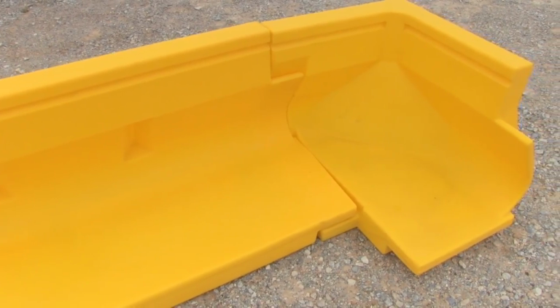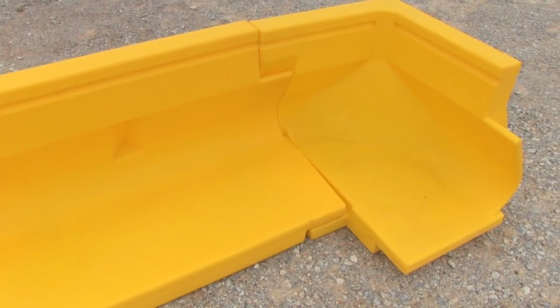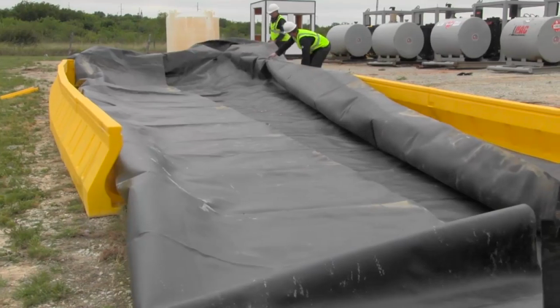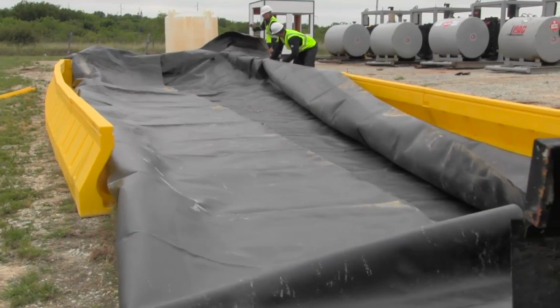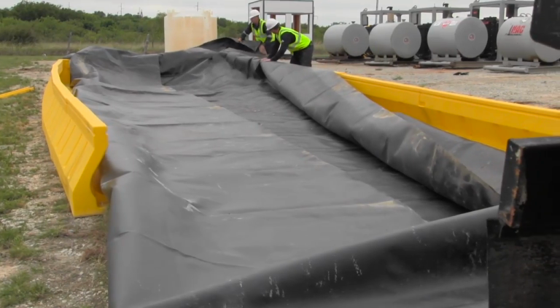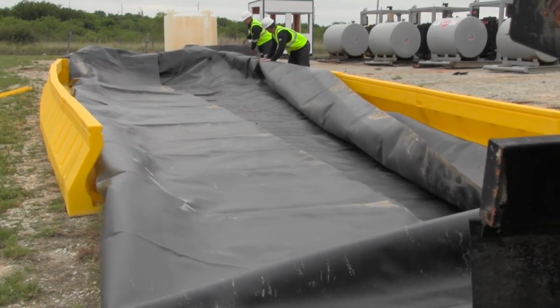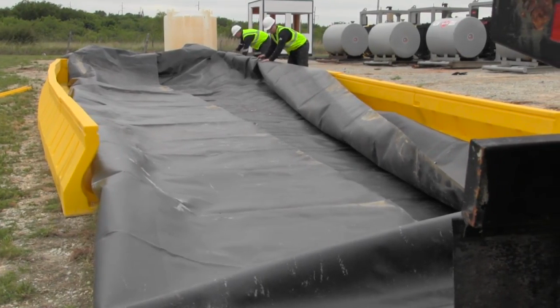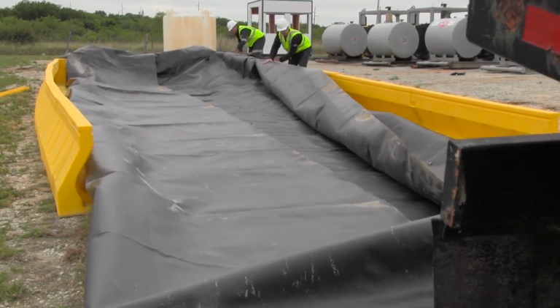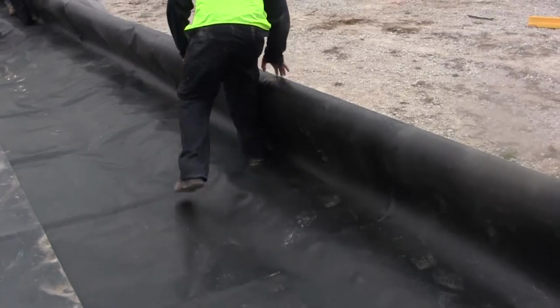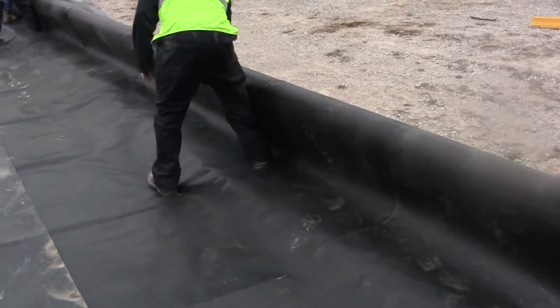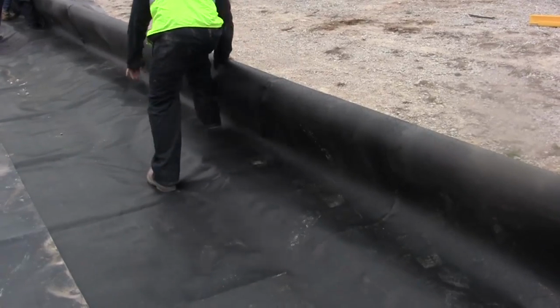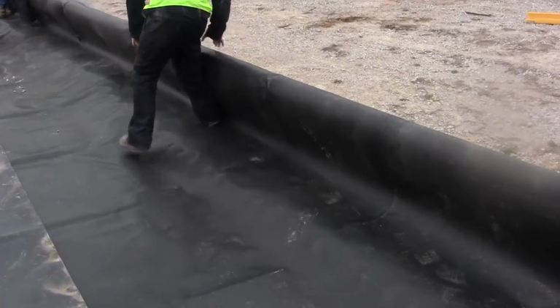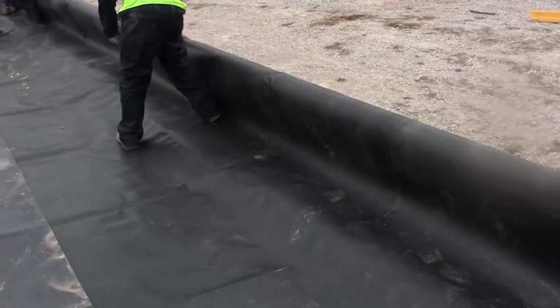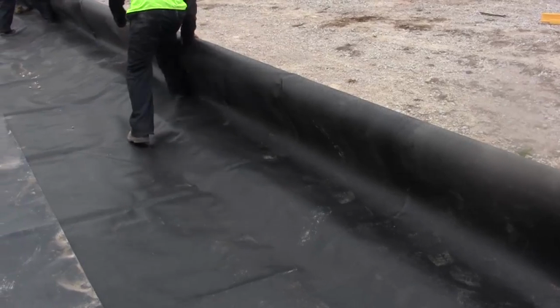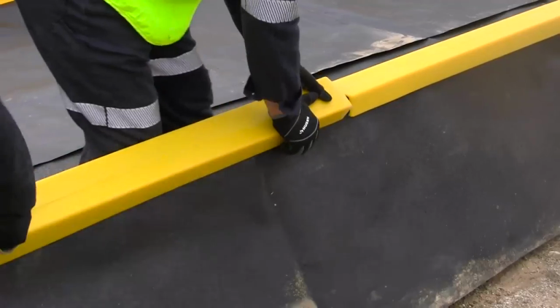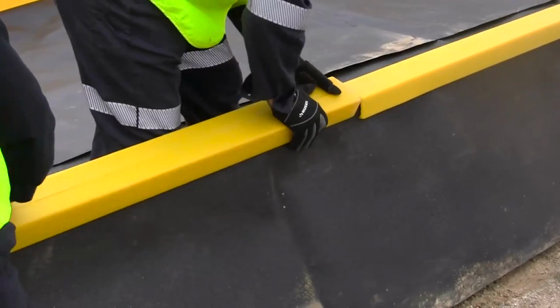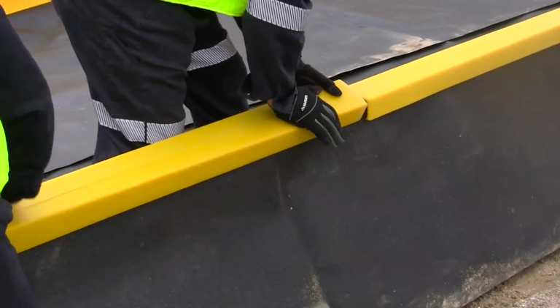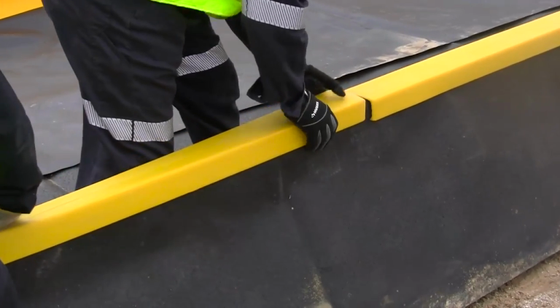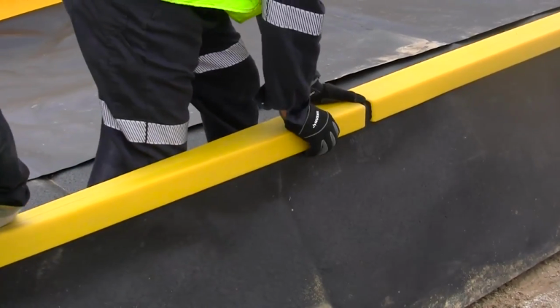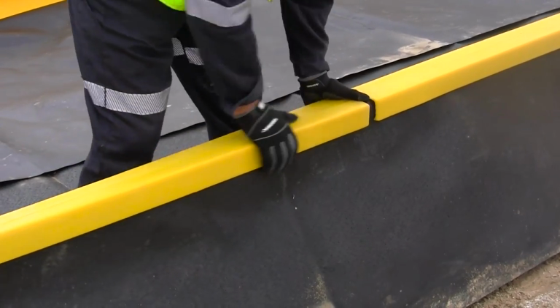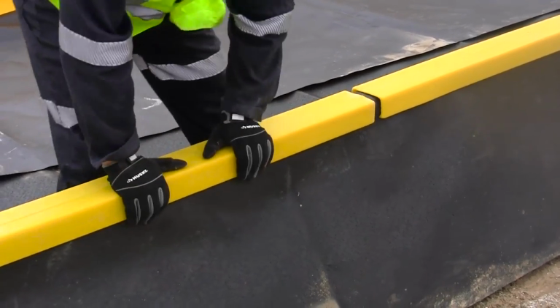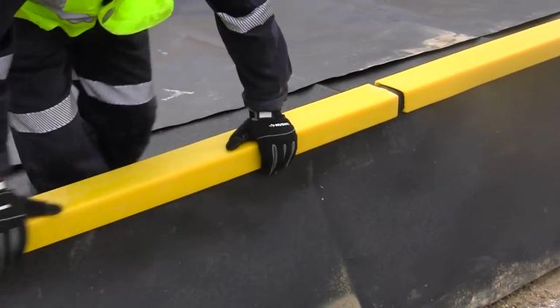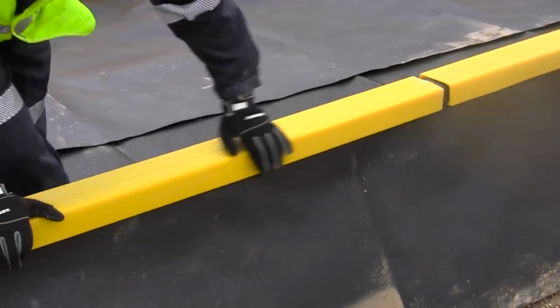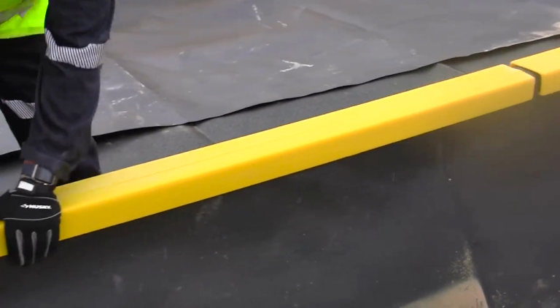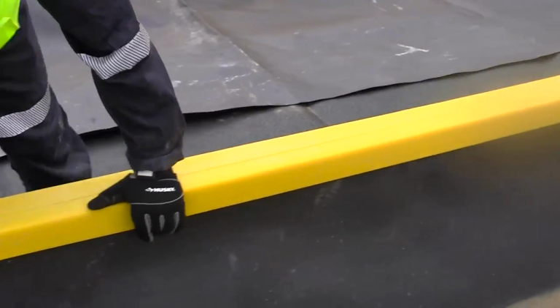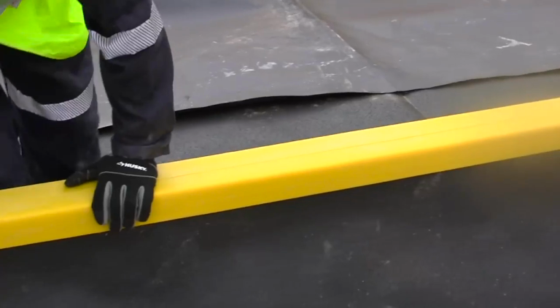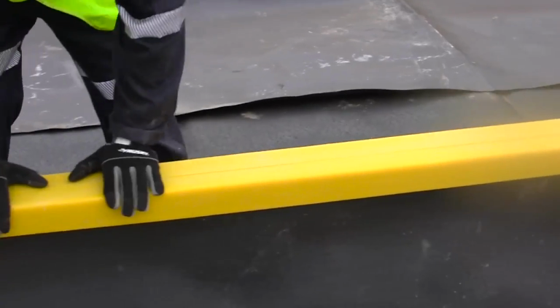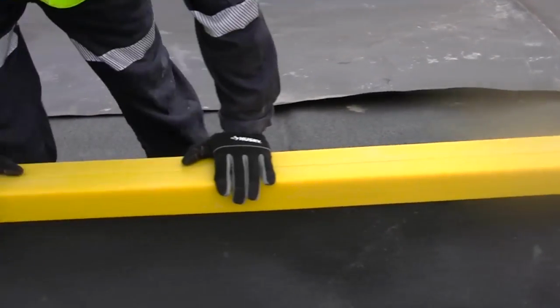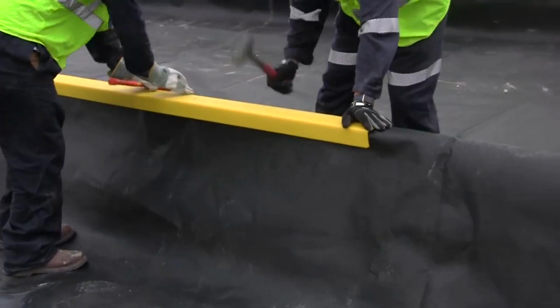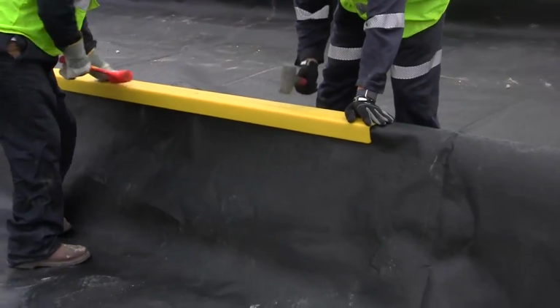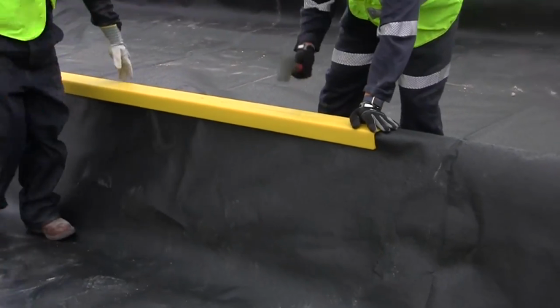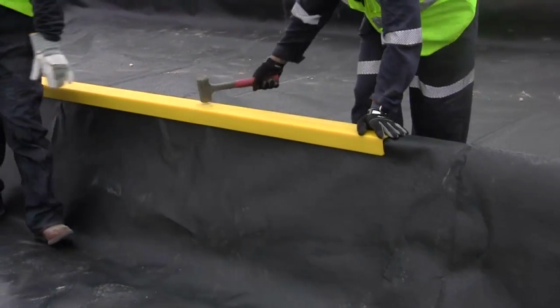Once three walls have been assembled, unfold the liner and lay it over the walls of the system. The liner should then be secured in place using the included clips. This can be done by simply pushing down firmly or with a rubber or wooden mallet.